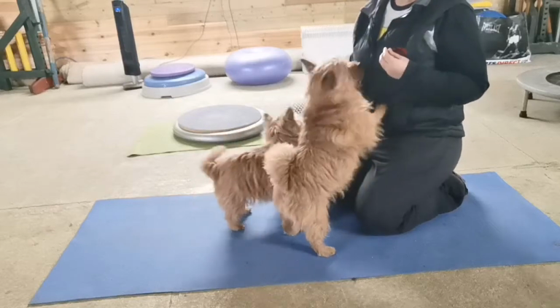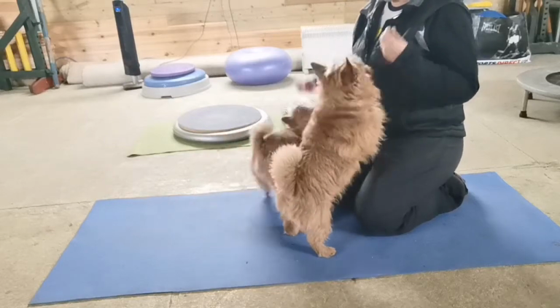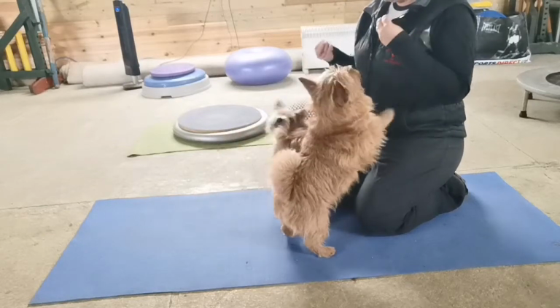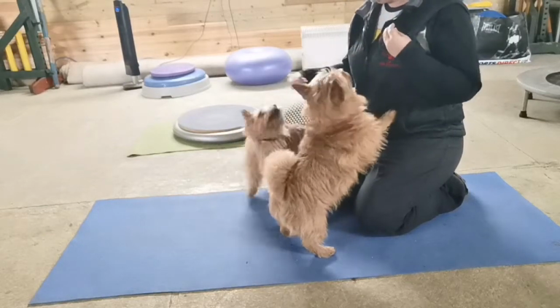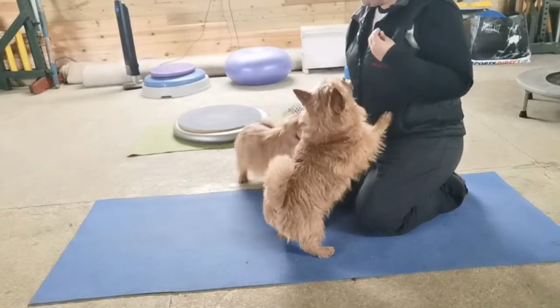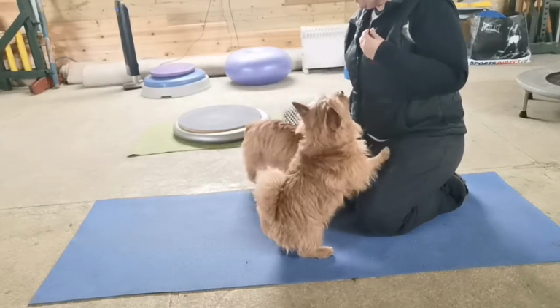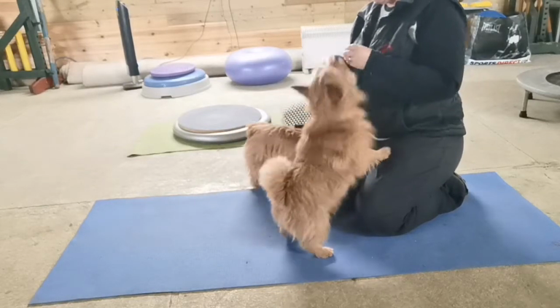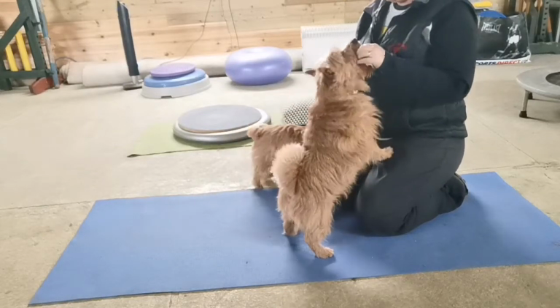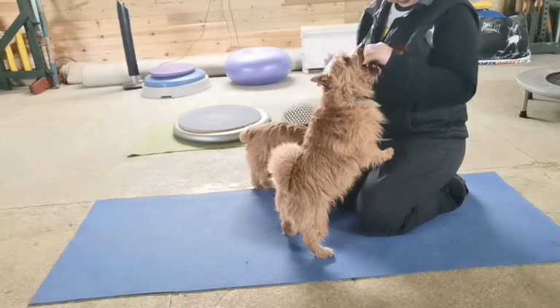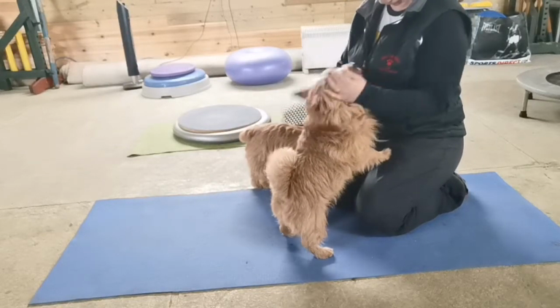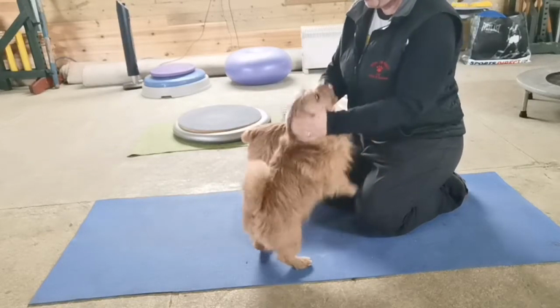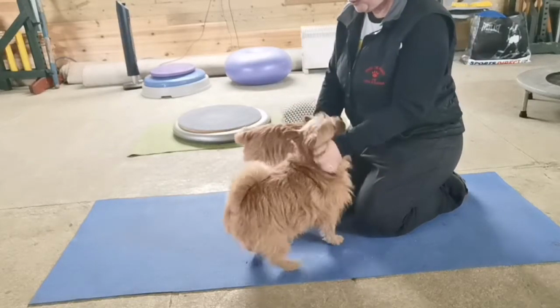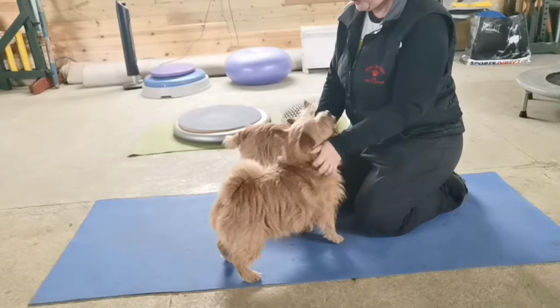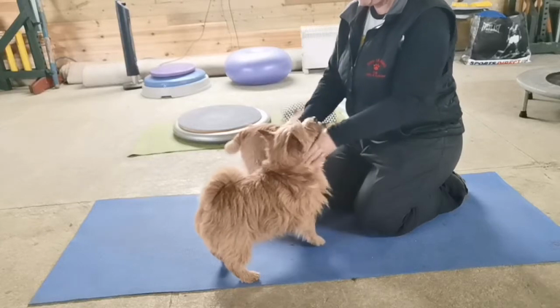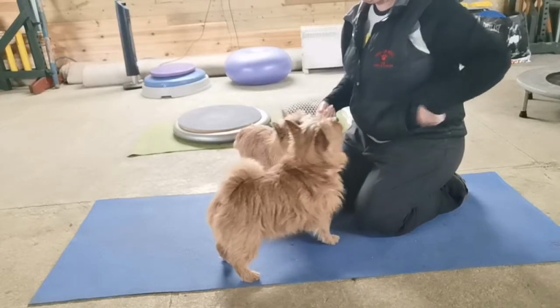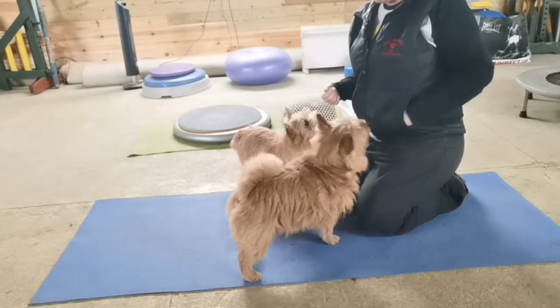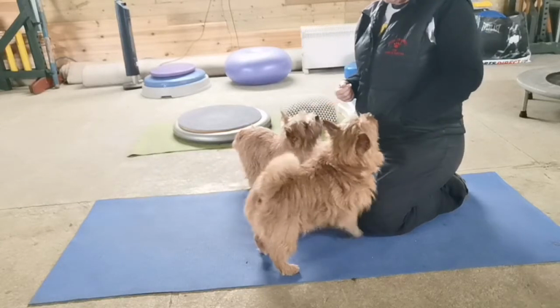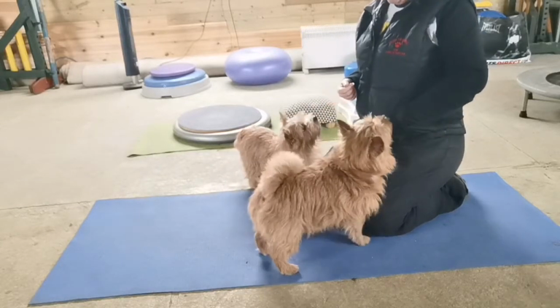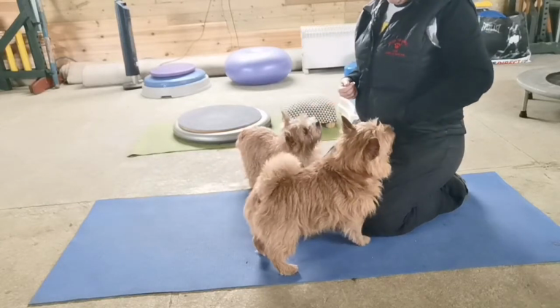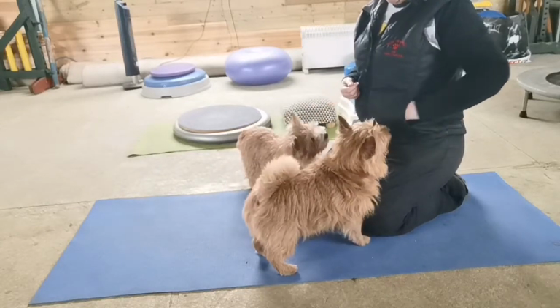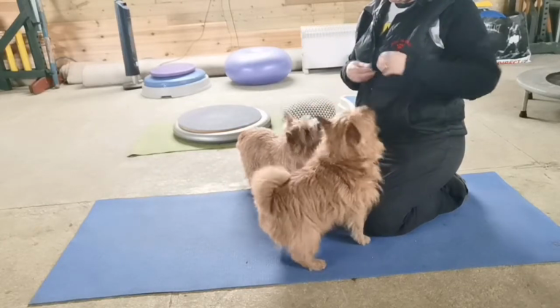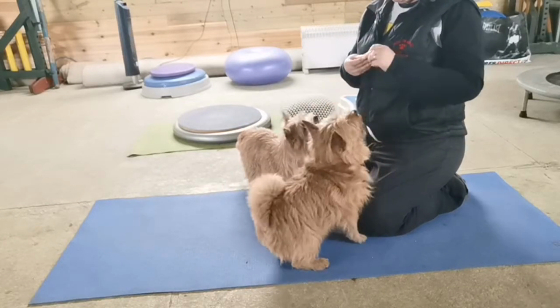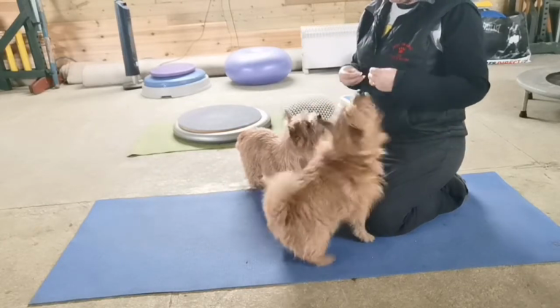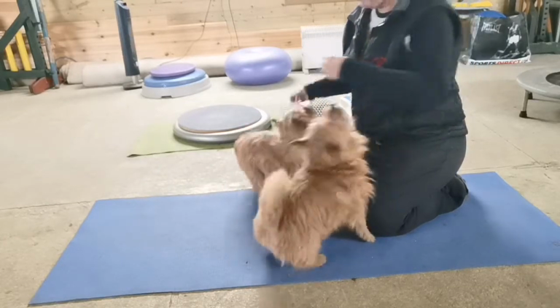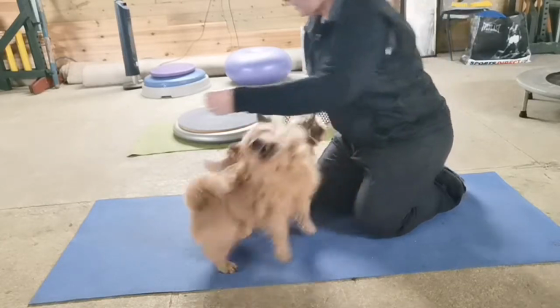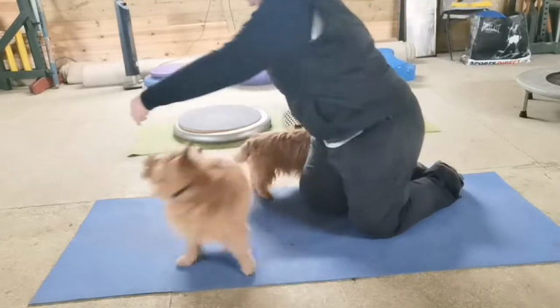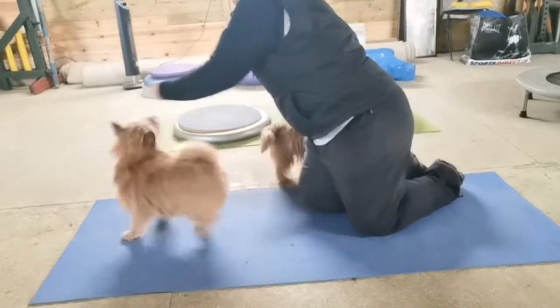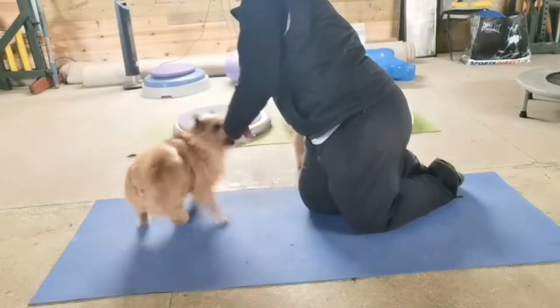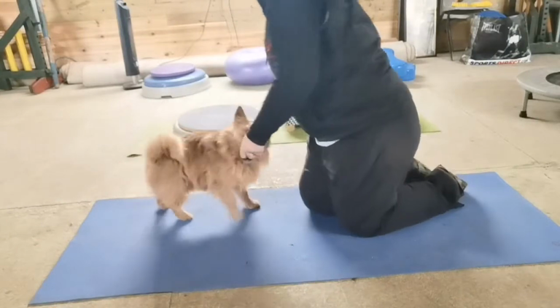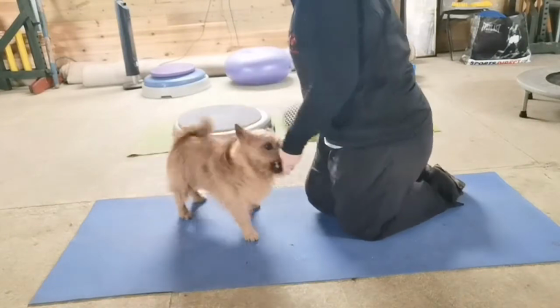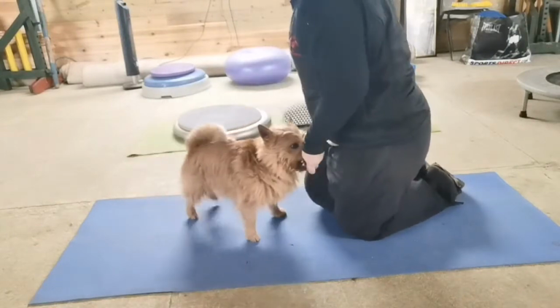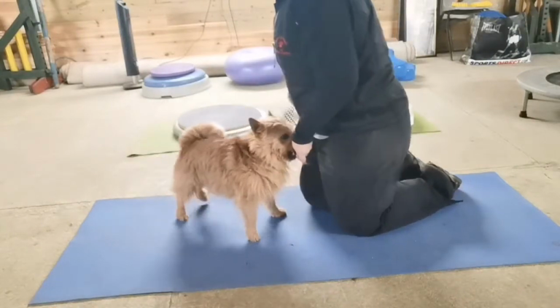We're into another cool down exercise, so we're going to do a nice static stretch again. For this, you want your dog either standing or doing the front paws up, so I'll show you with both.